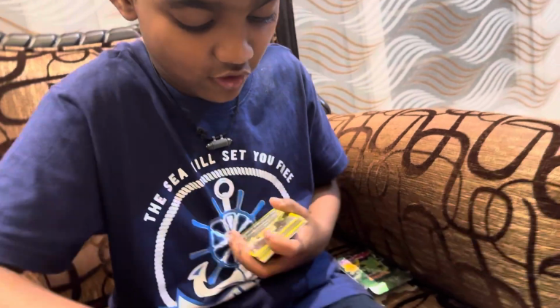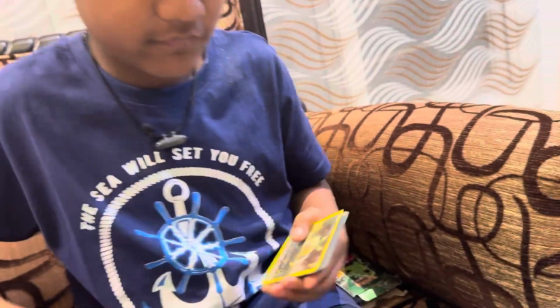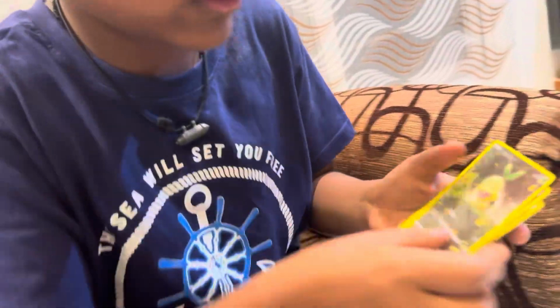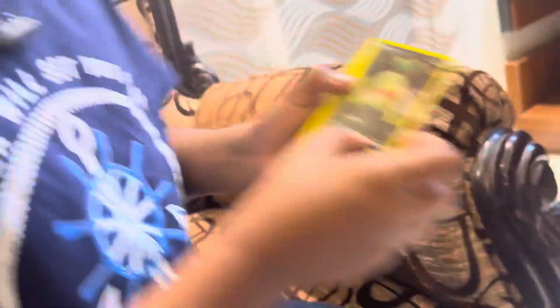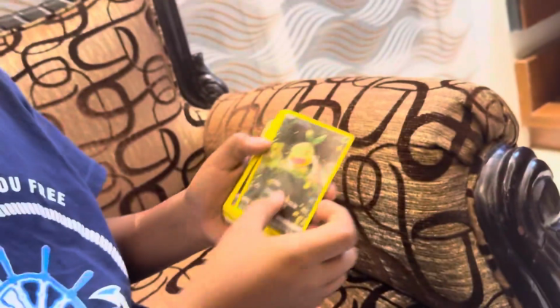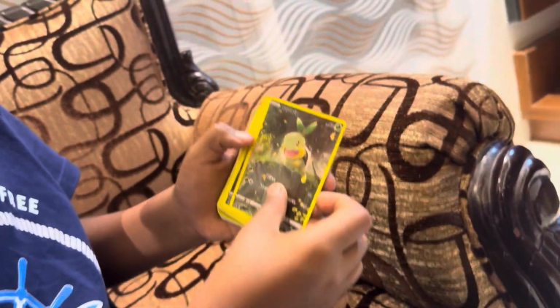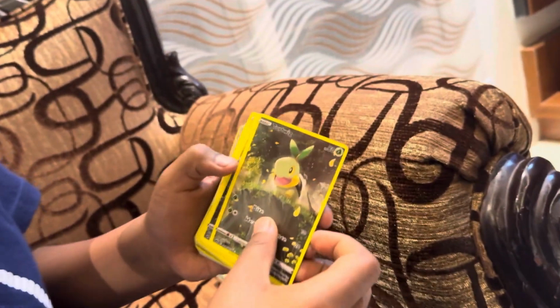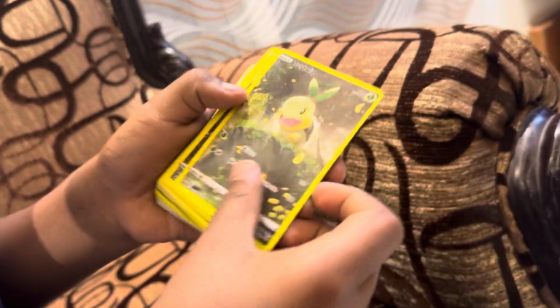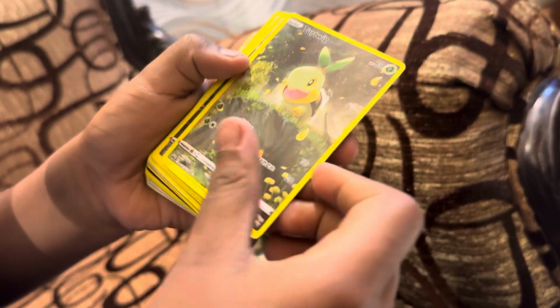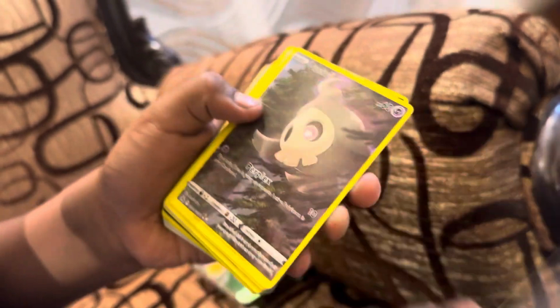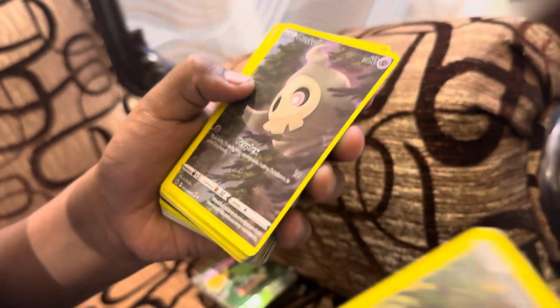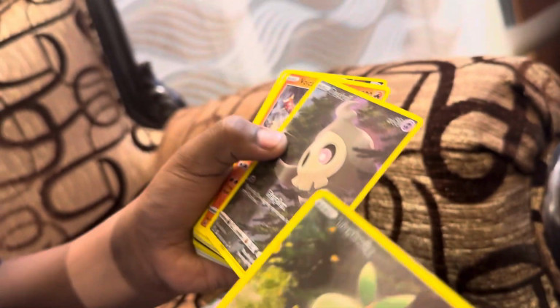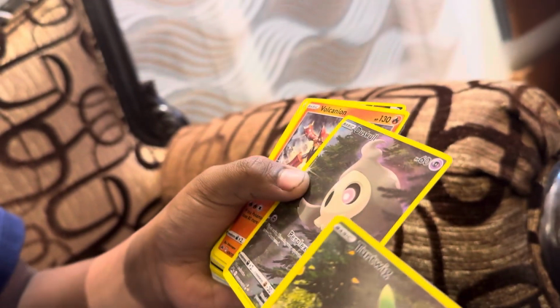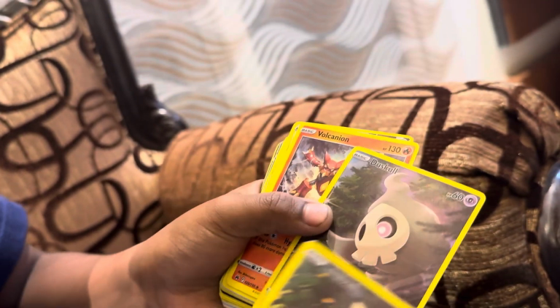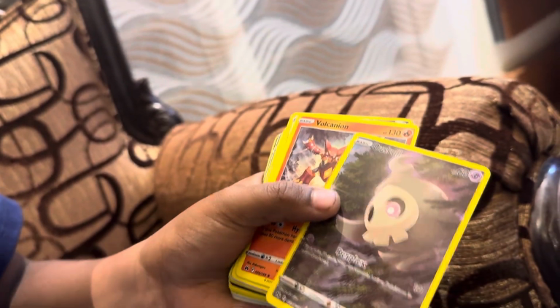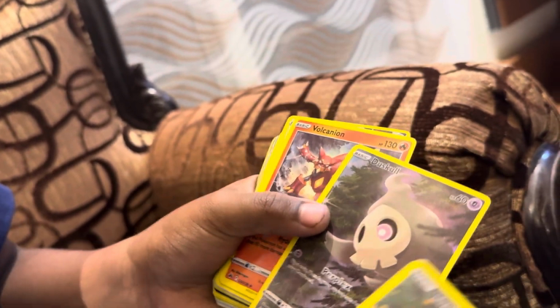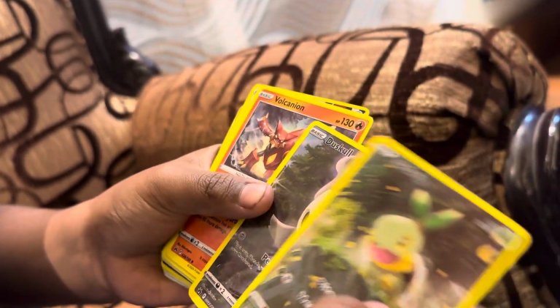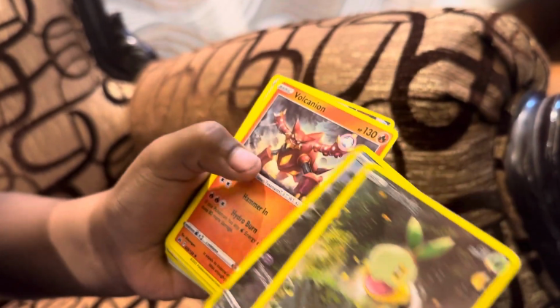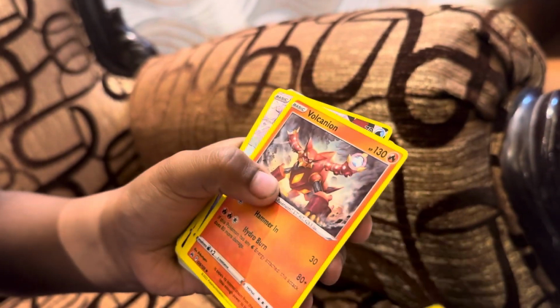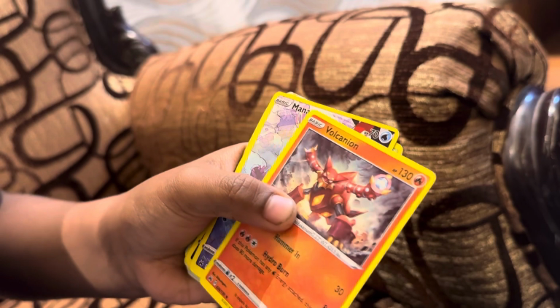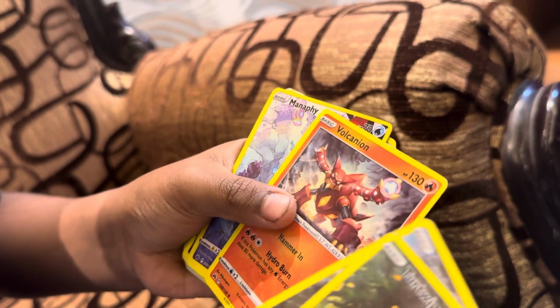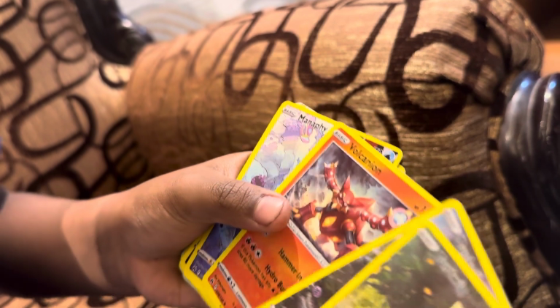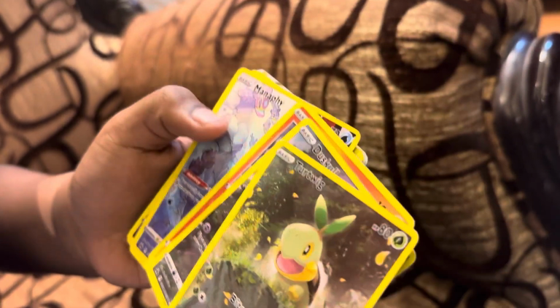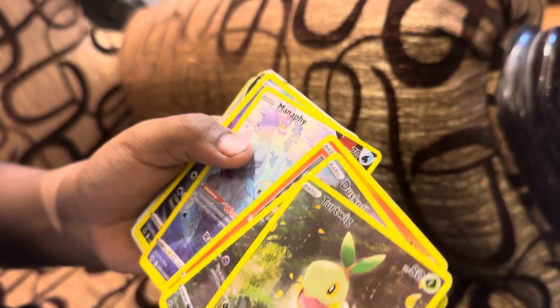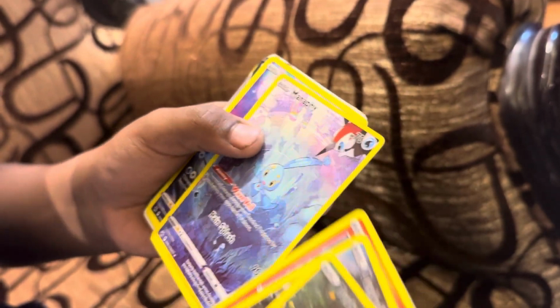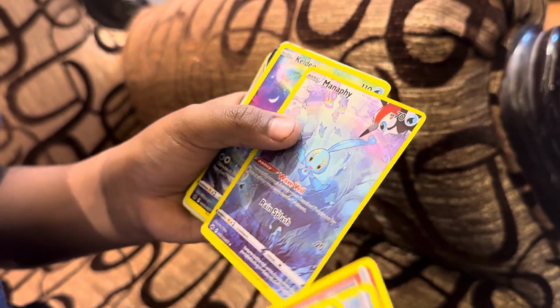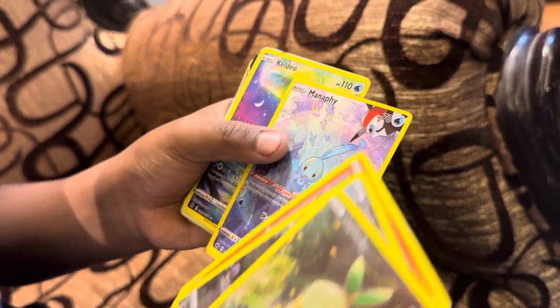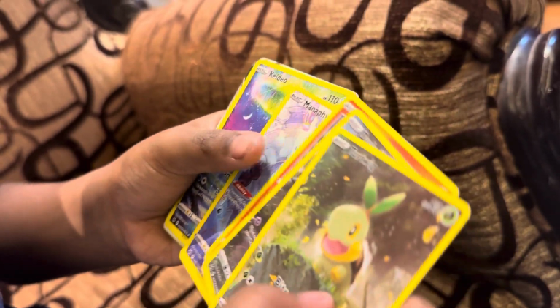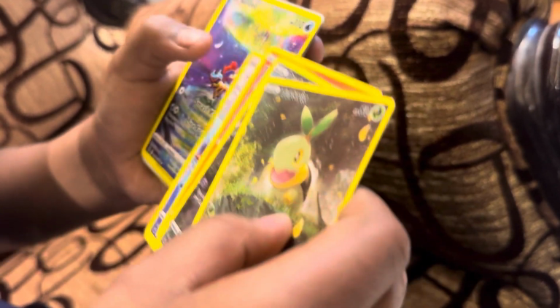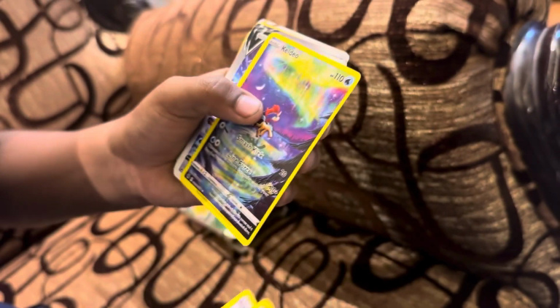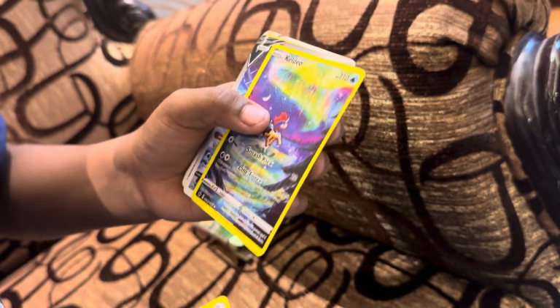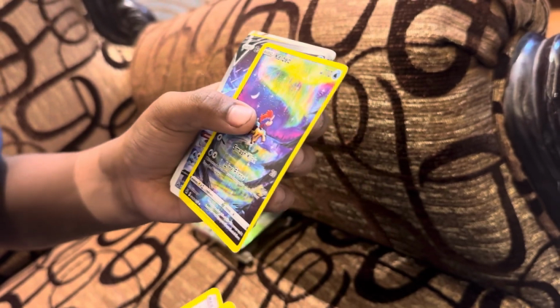You got Dirtwing. And then you got Duskull. And then you got a Canyon. And we got Malfi.